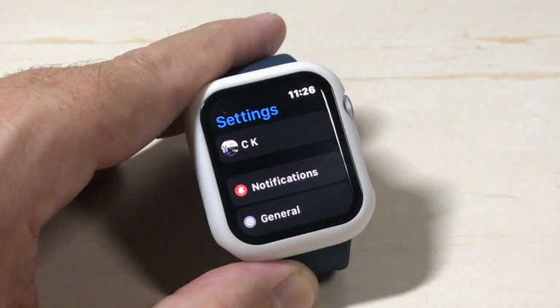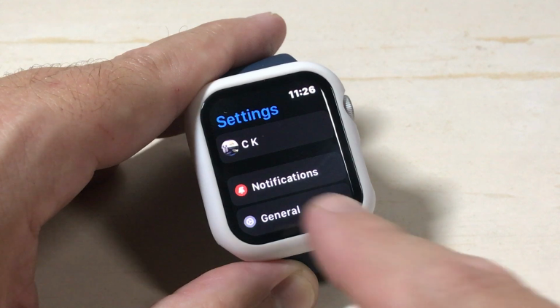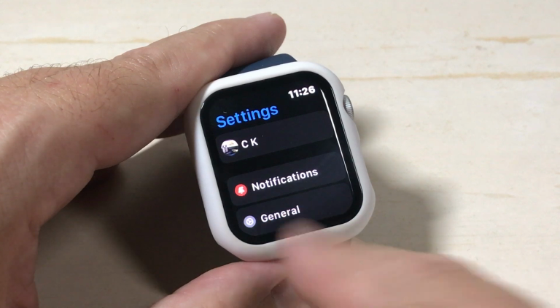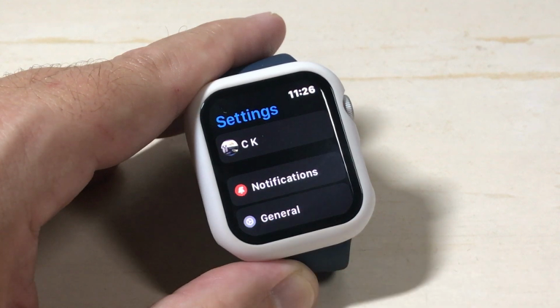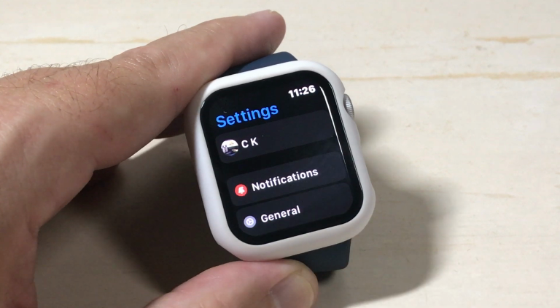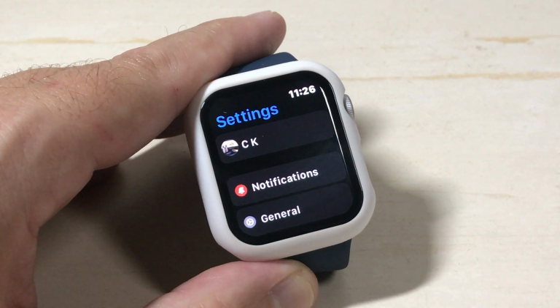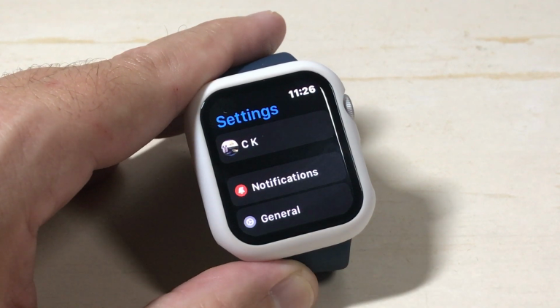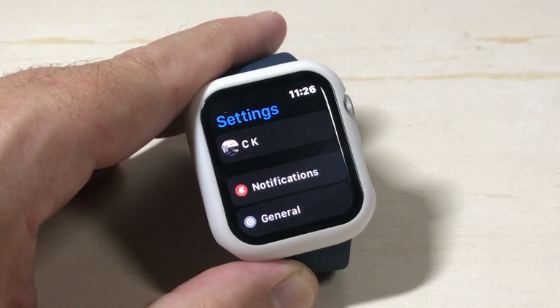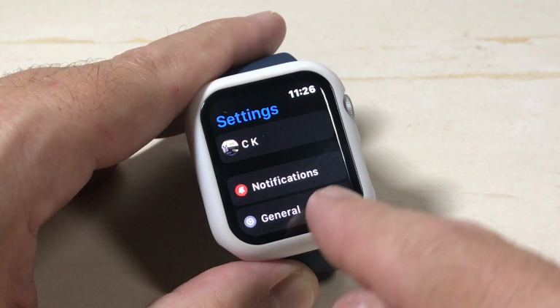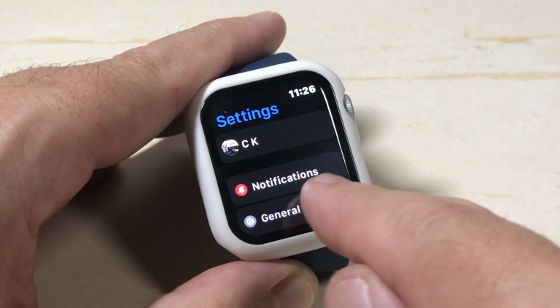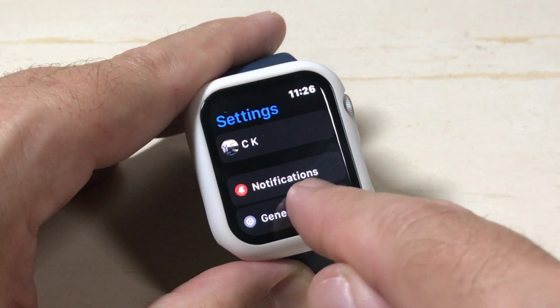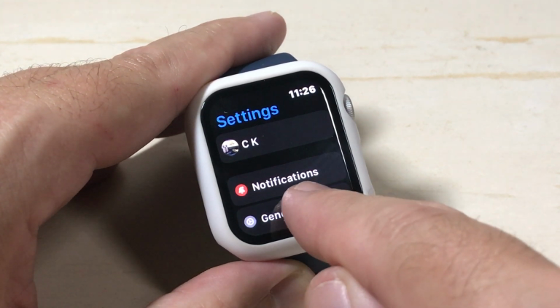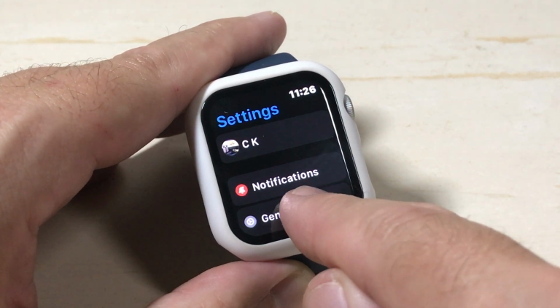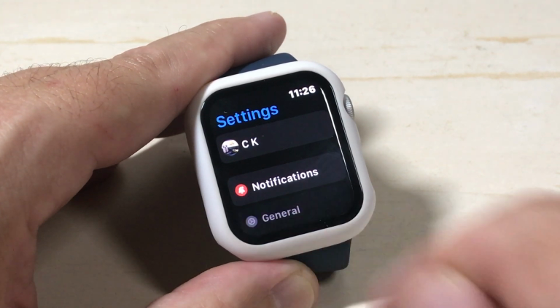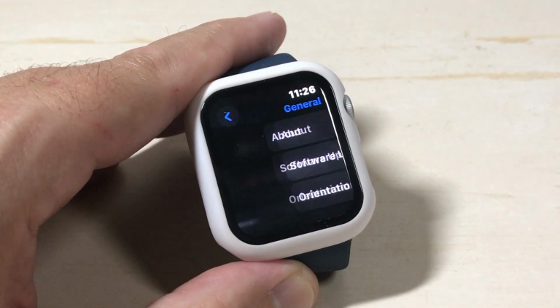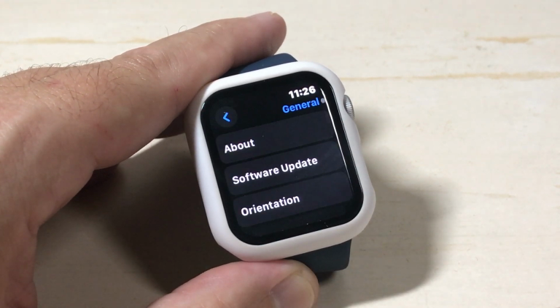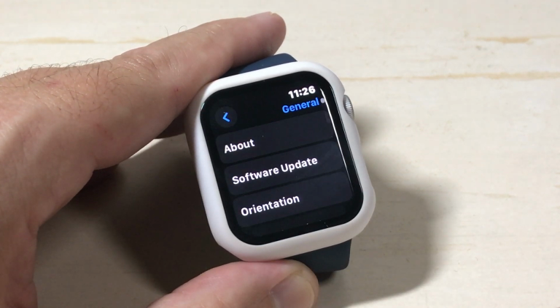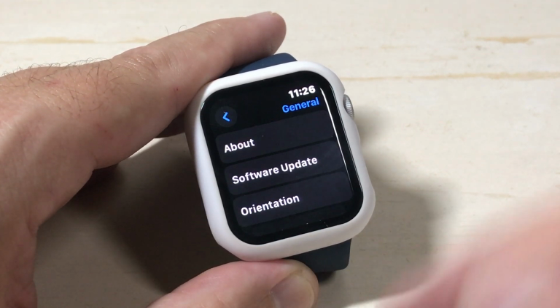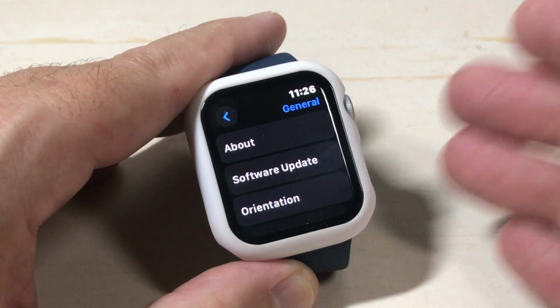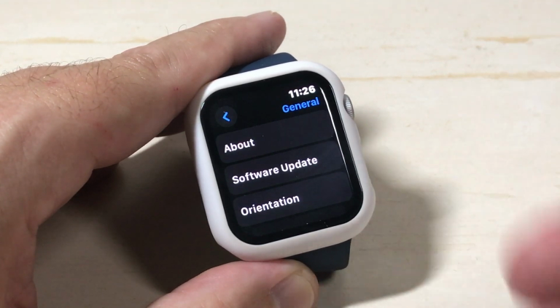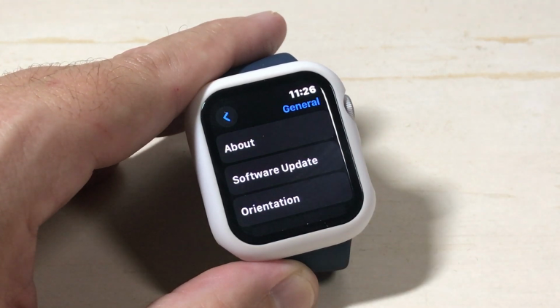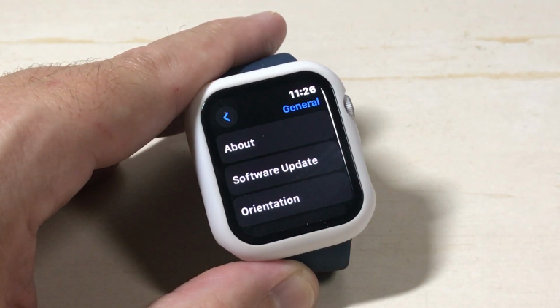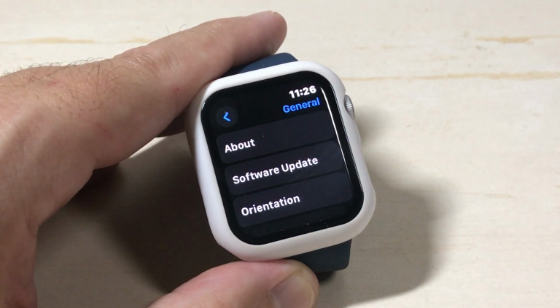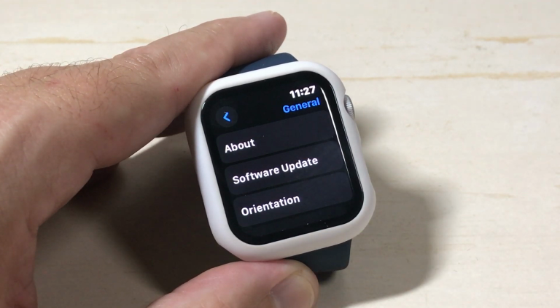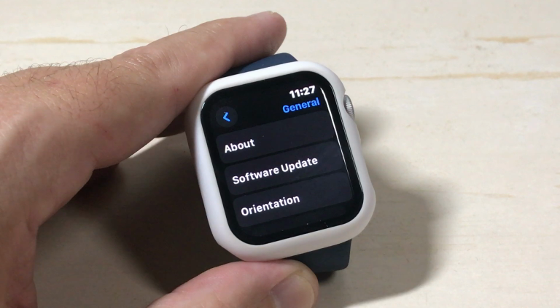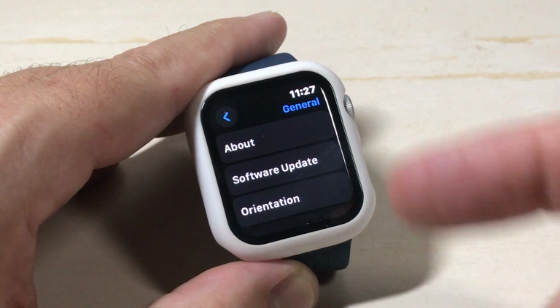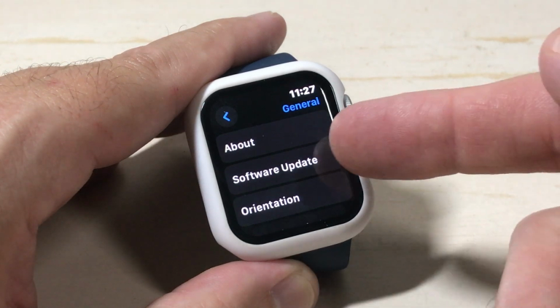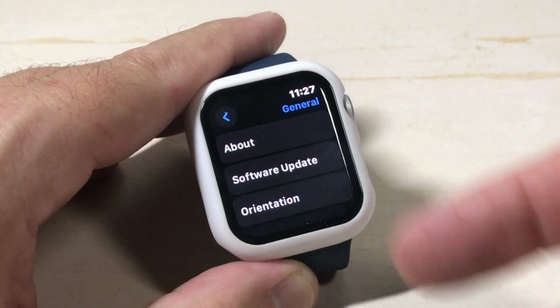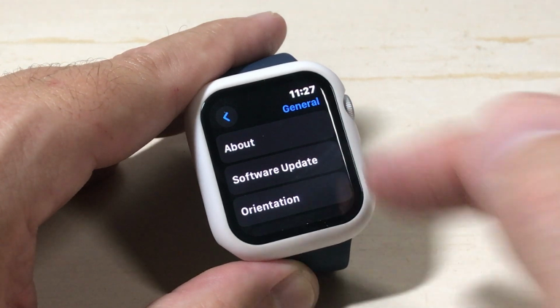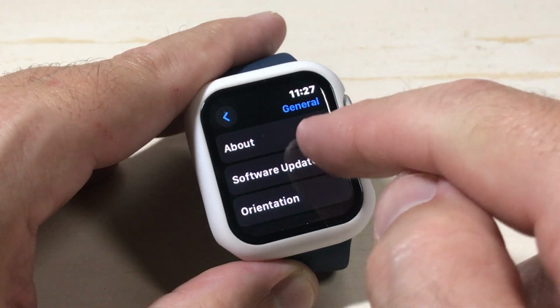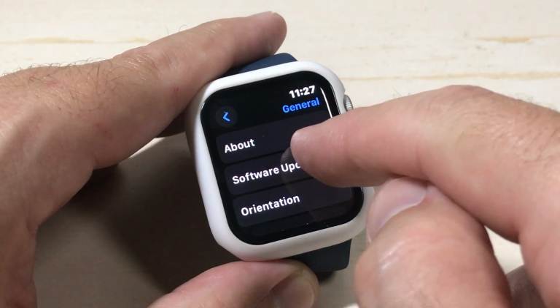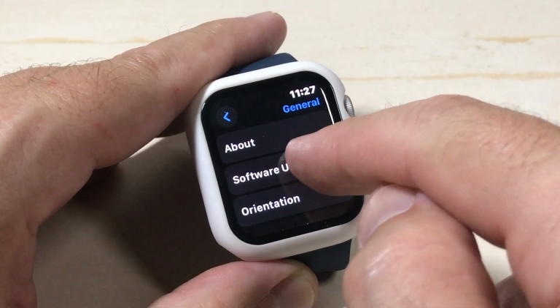The second option under Settings you're going to see is General. We're going to click on General. The second option under General you will see is Software Update.